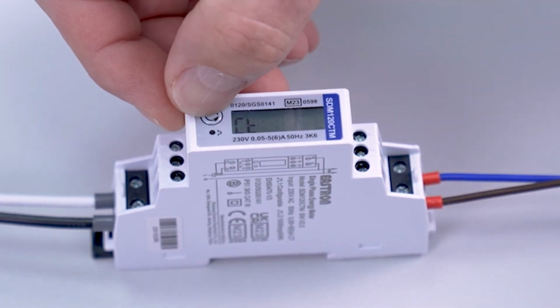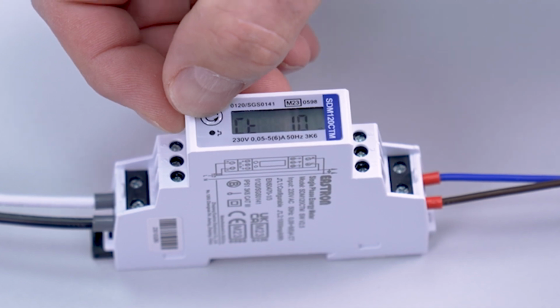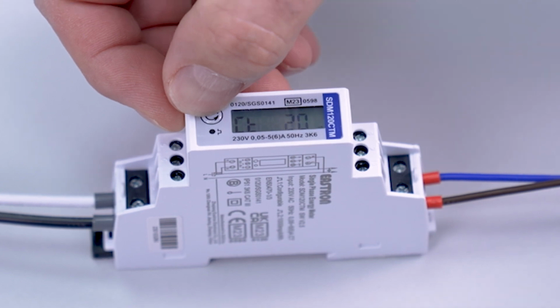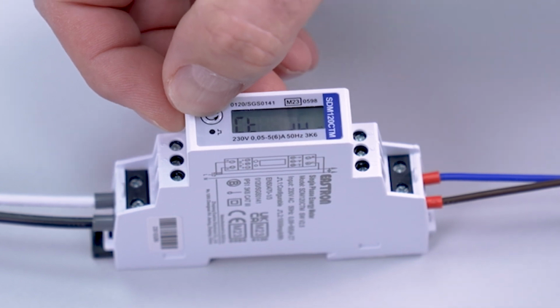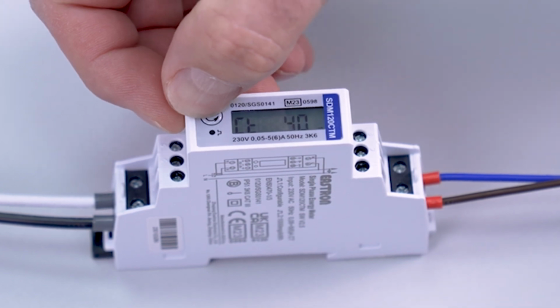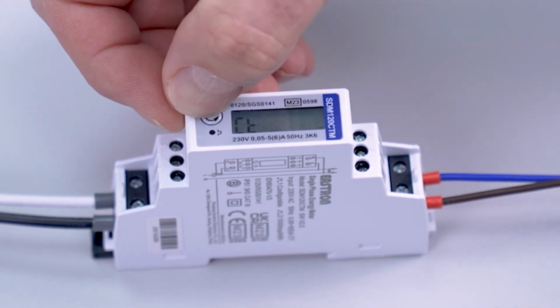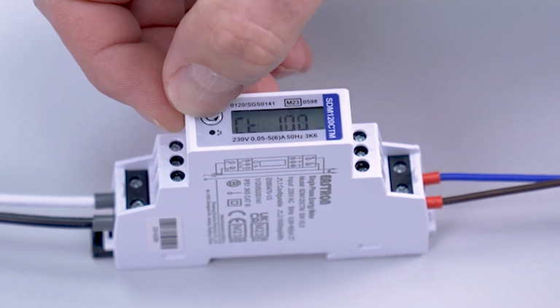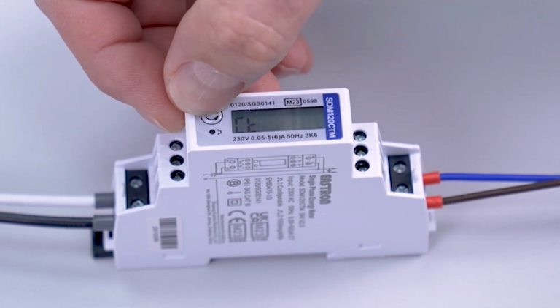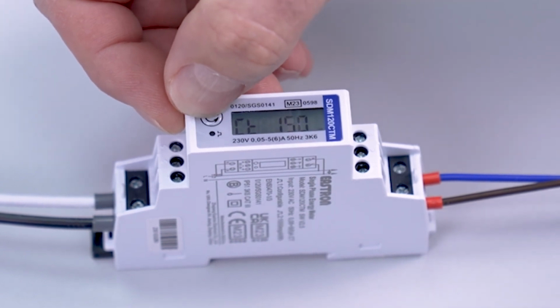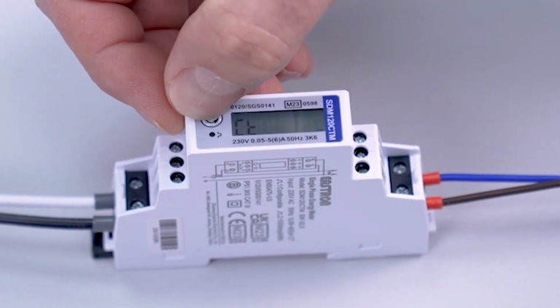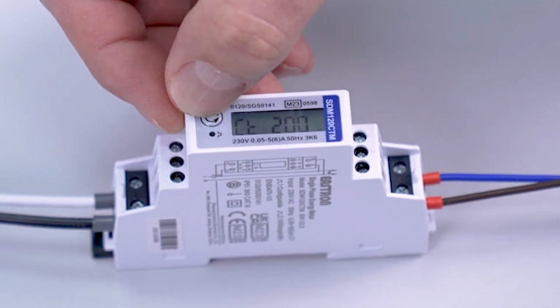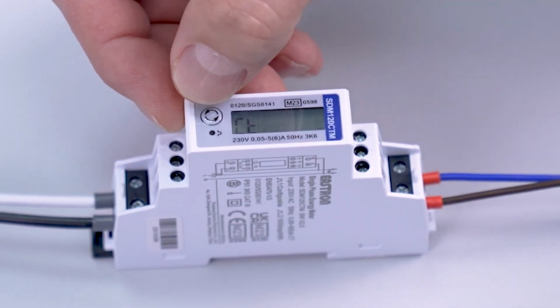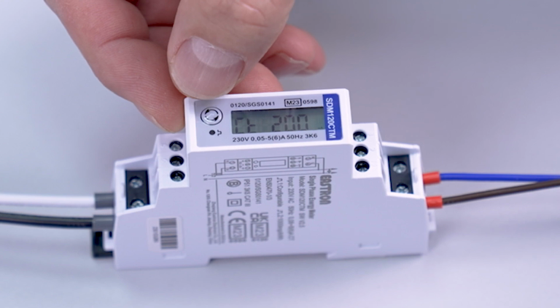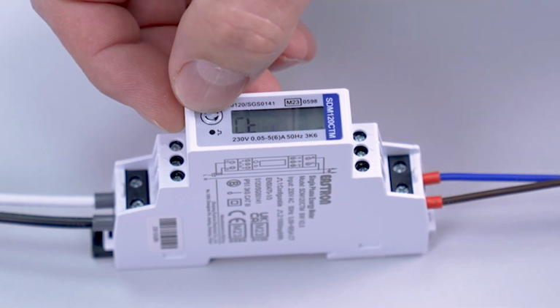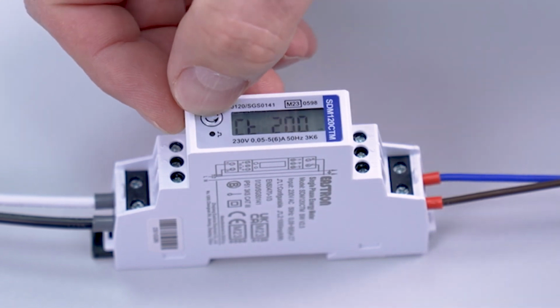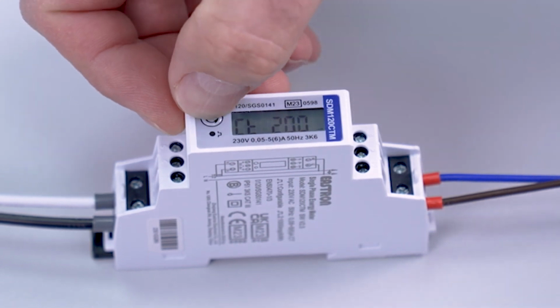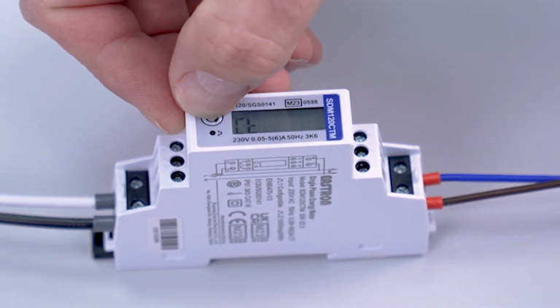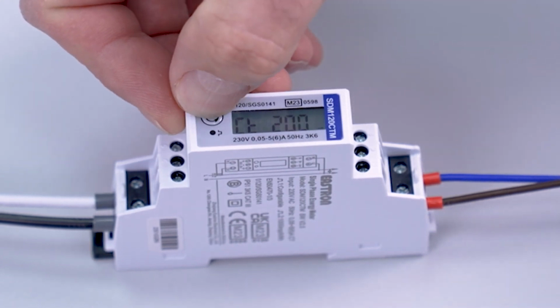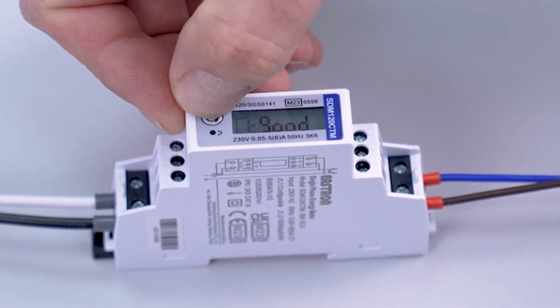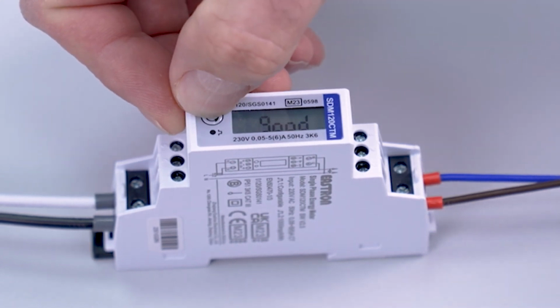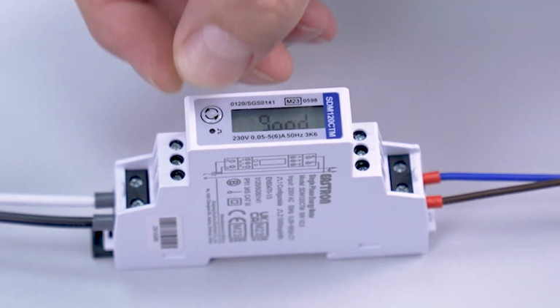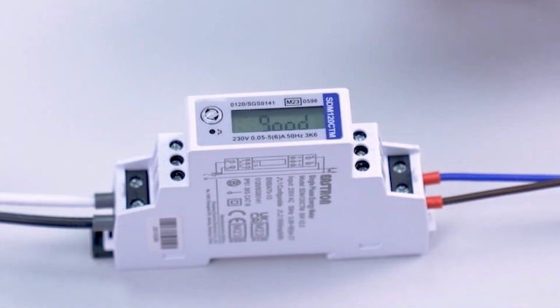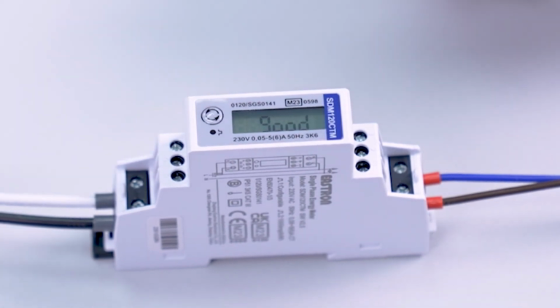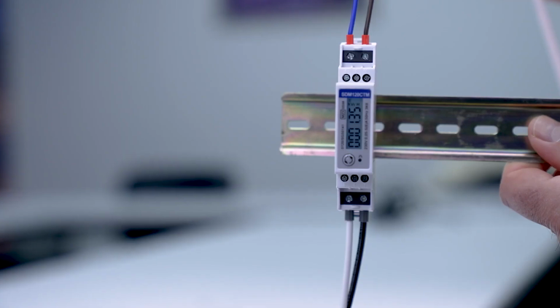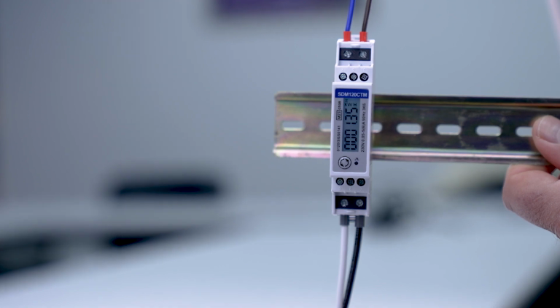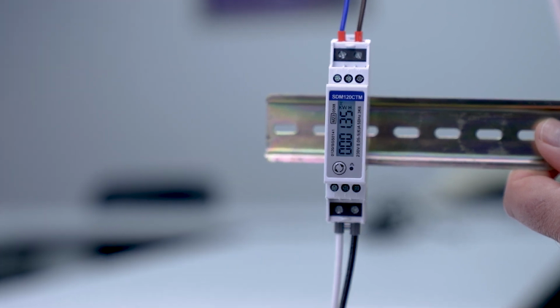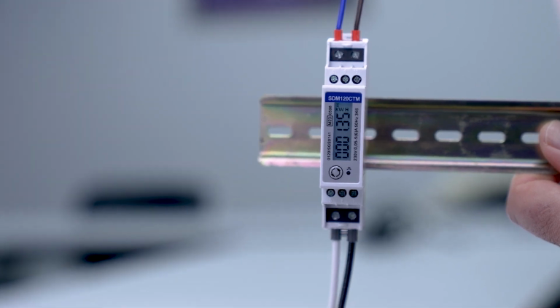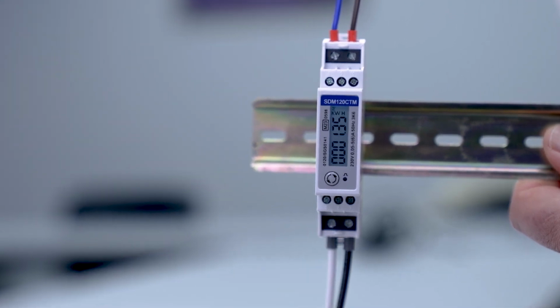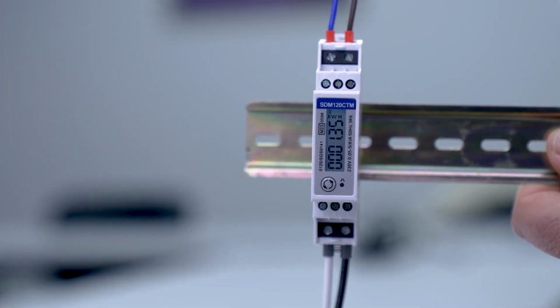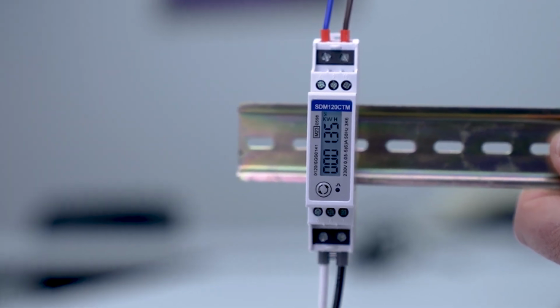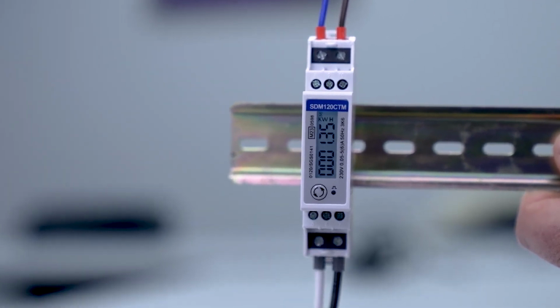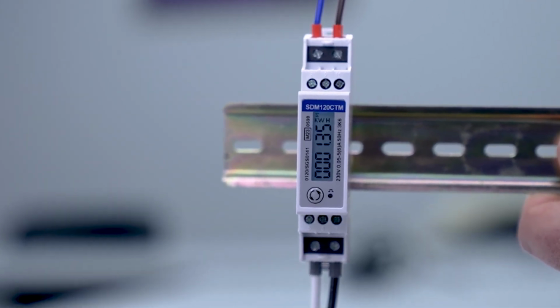Then tap the button until the desired value is shown on the display — in this case 200 — and long press the button to enter the value. CT rate is now set and ready to read current.